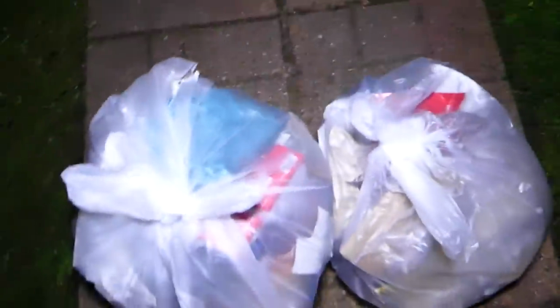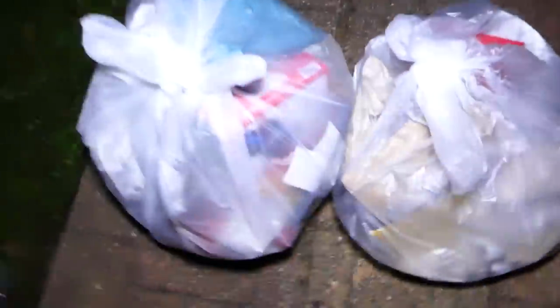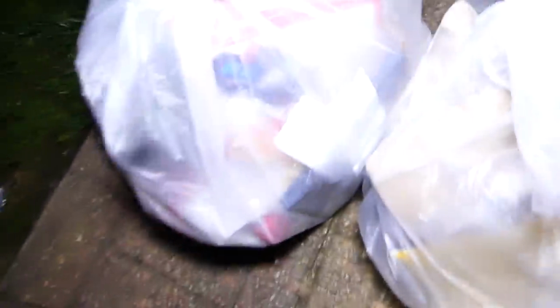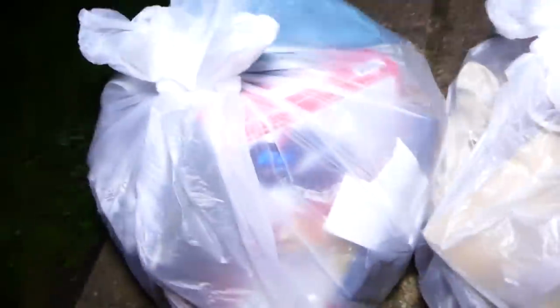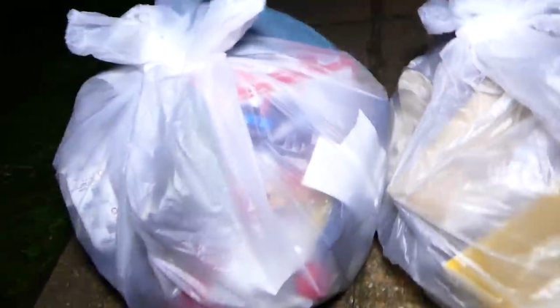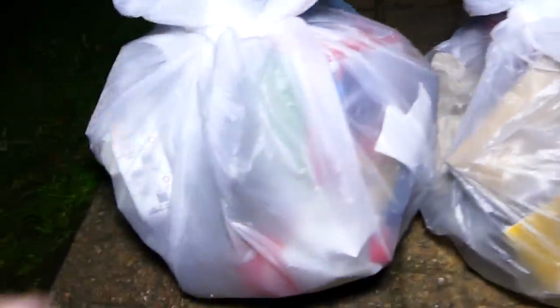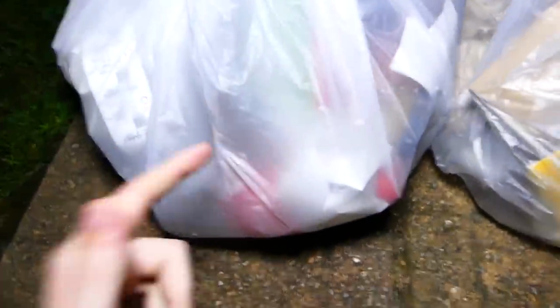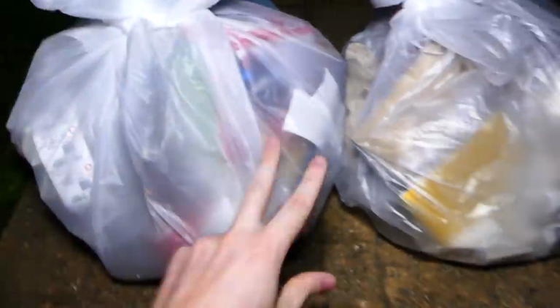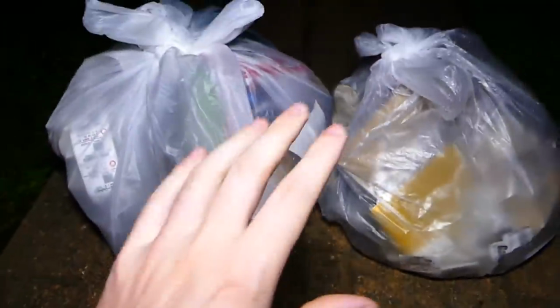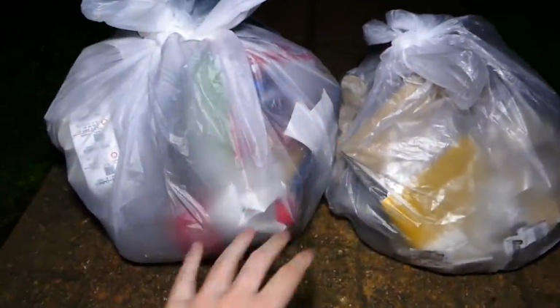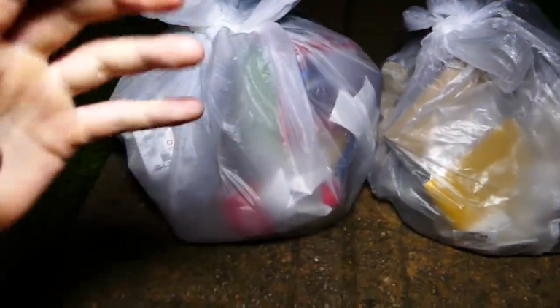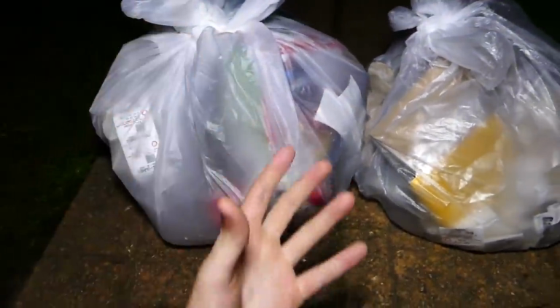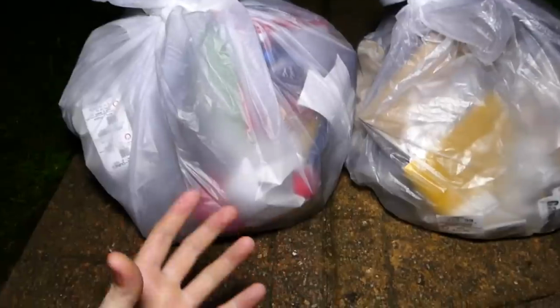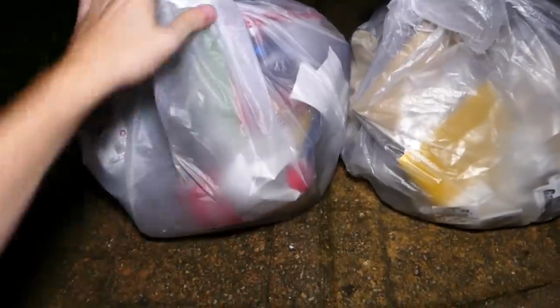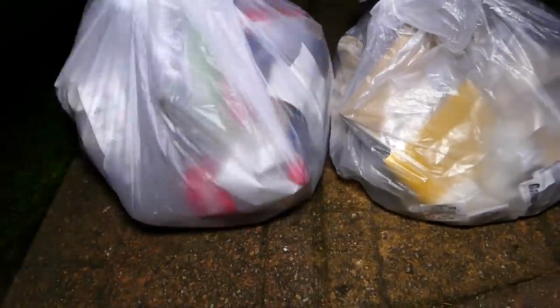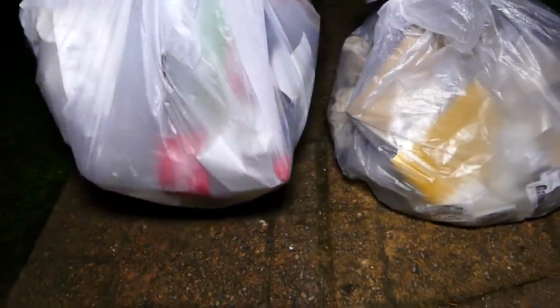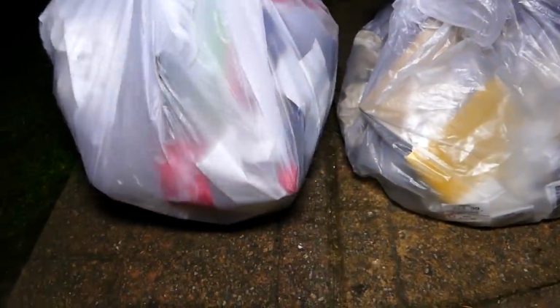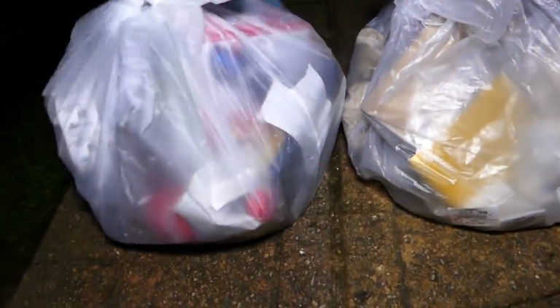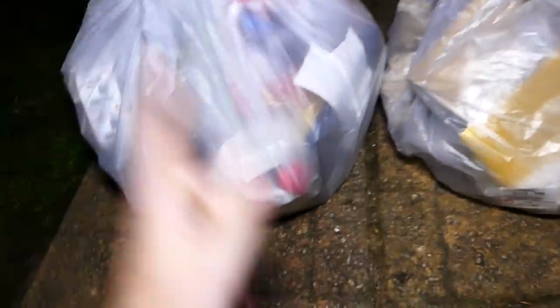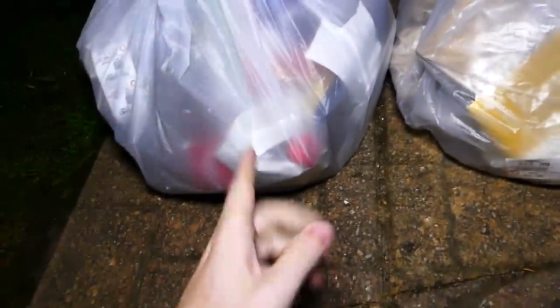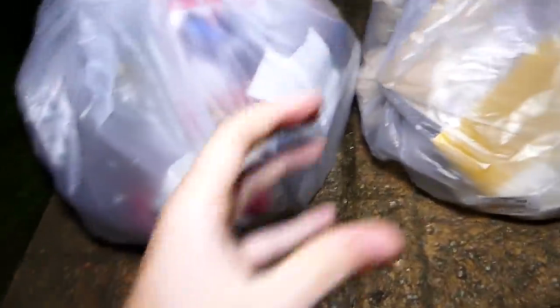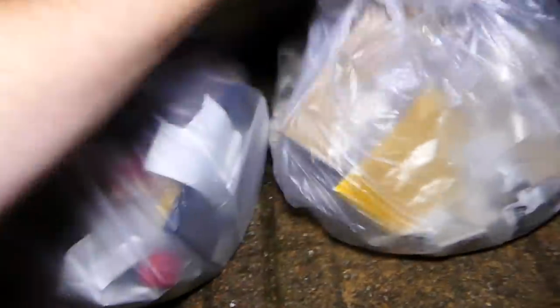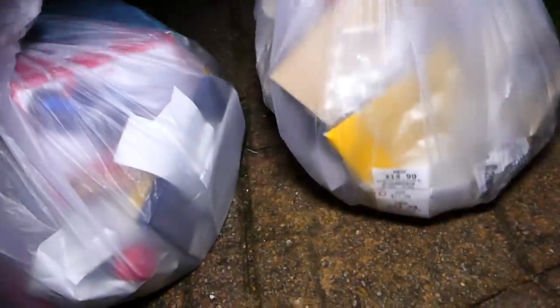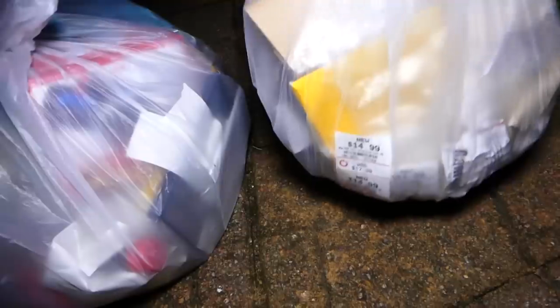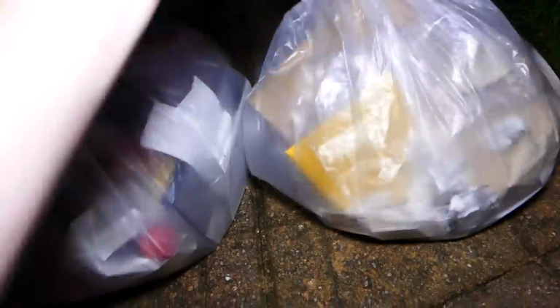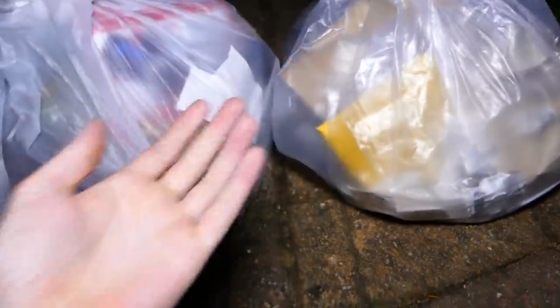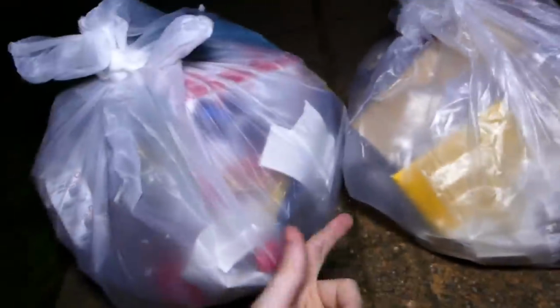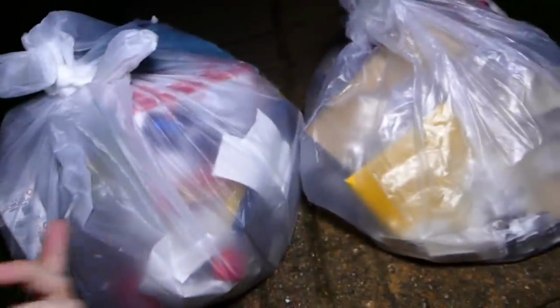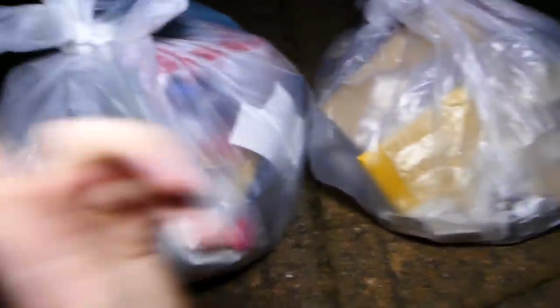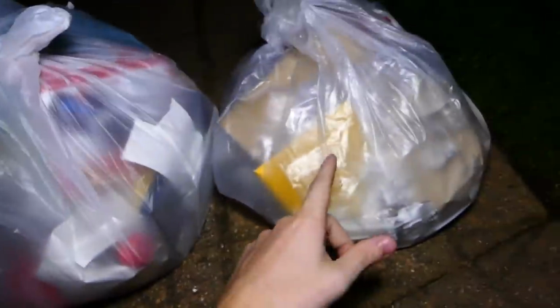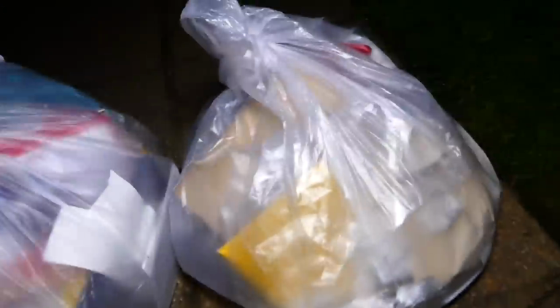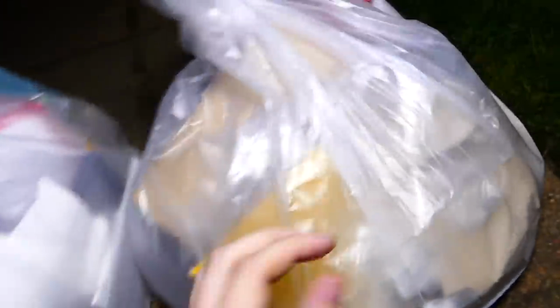Now let's get into these bags for tonight. There's two bags that are both pretty tiny, not too heavy either of them. This one's got a little weight, but it sounds like there's like a glass bottle on the bottom, and this one's pretty light too. Let's get into the smaller one first.